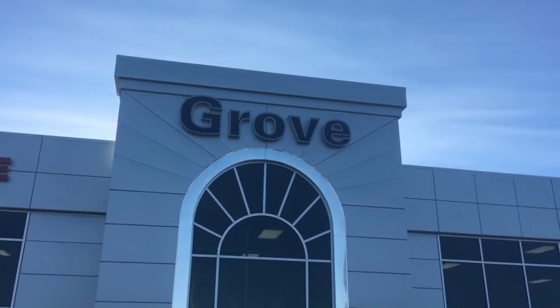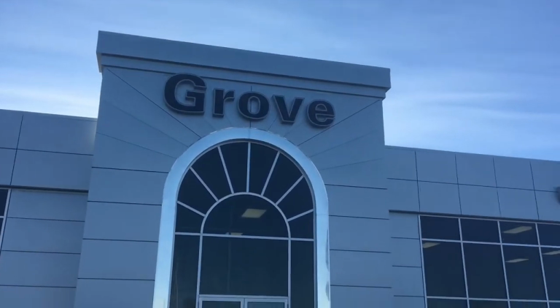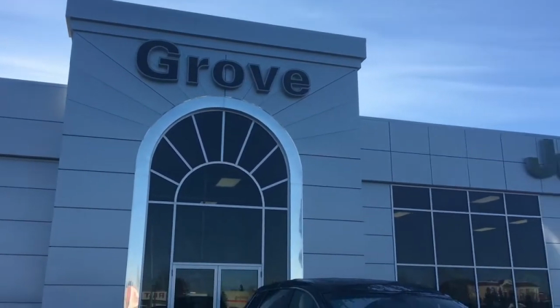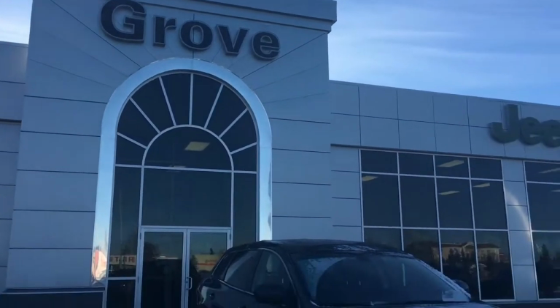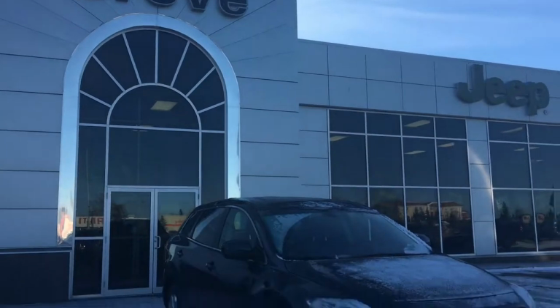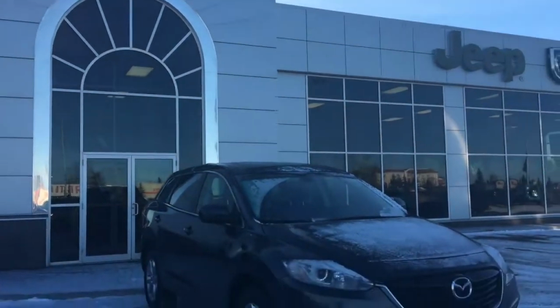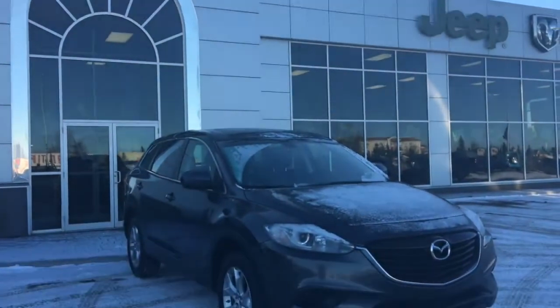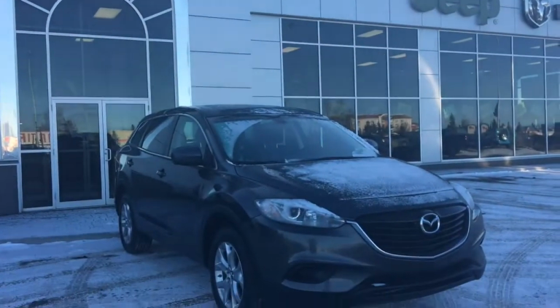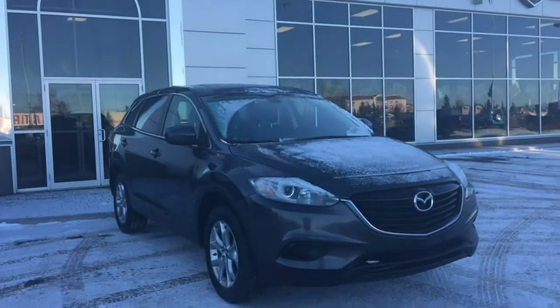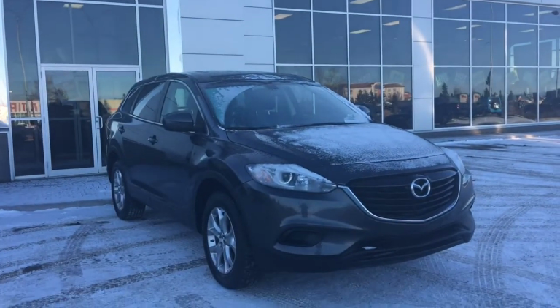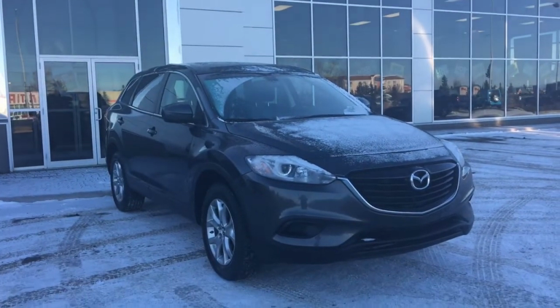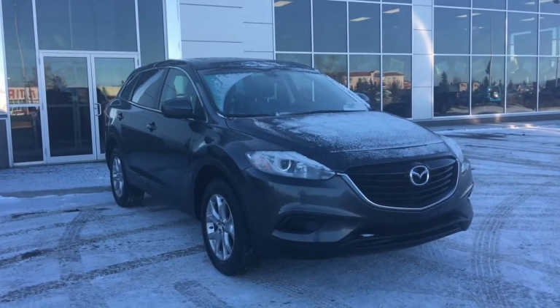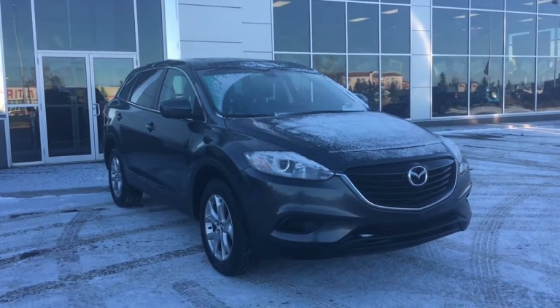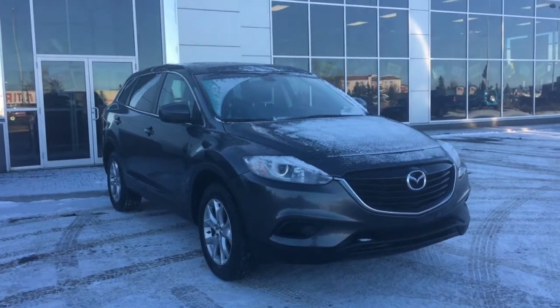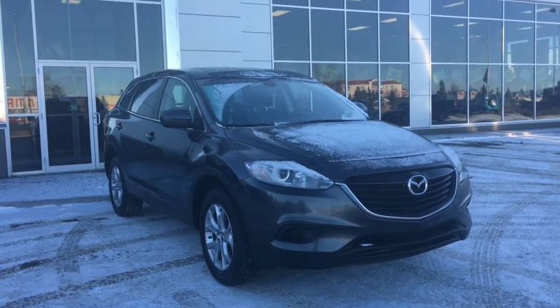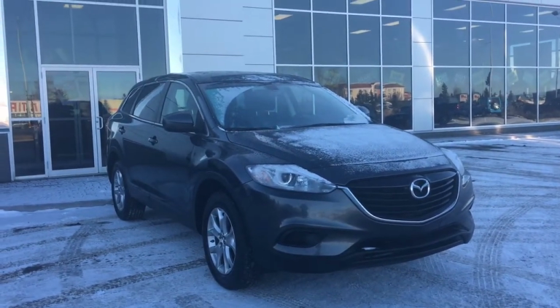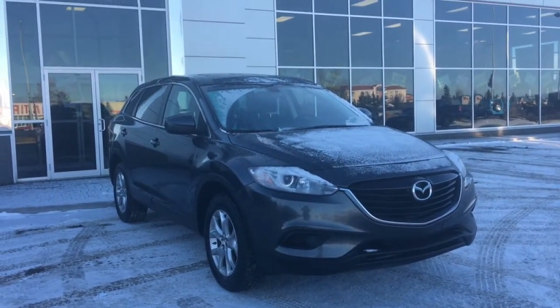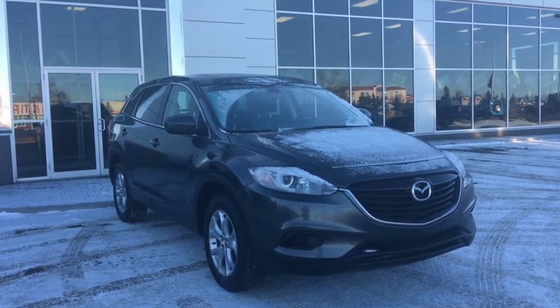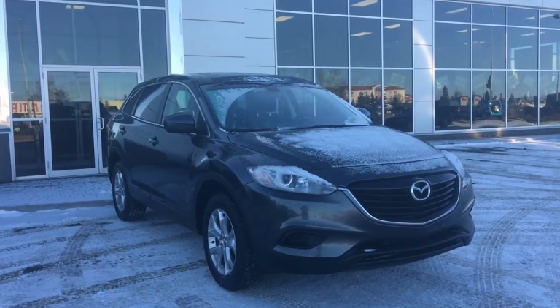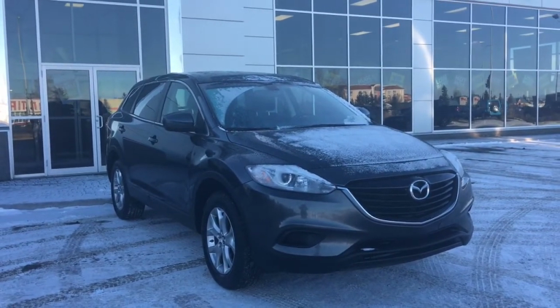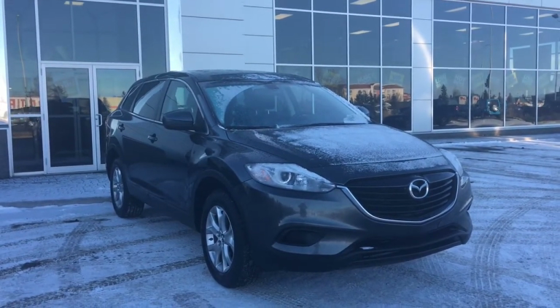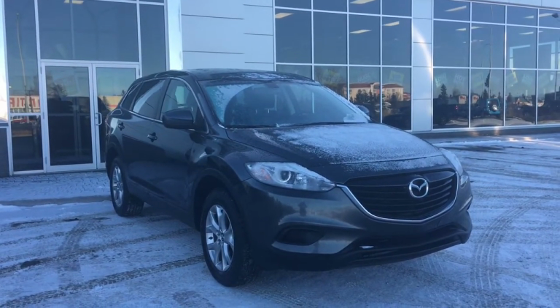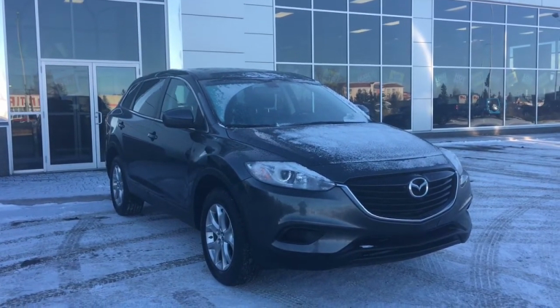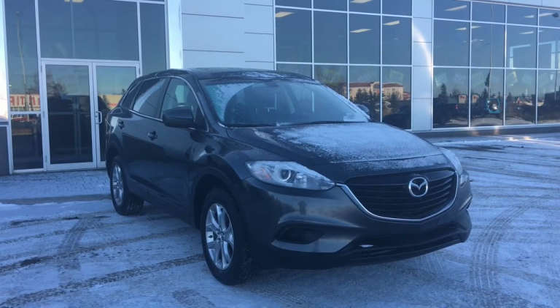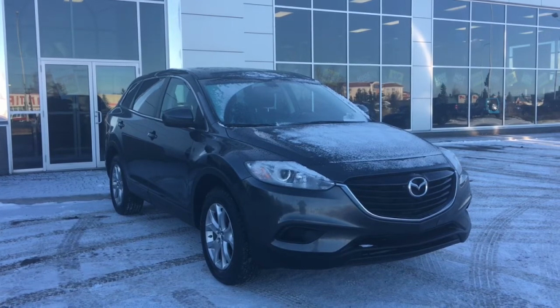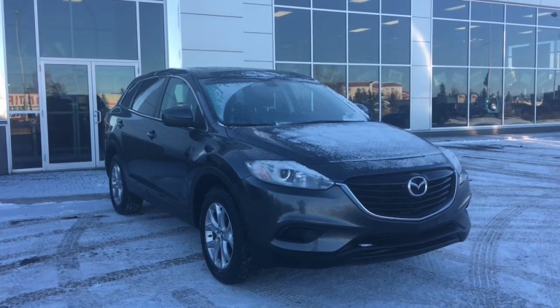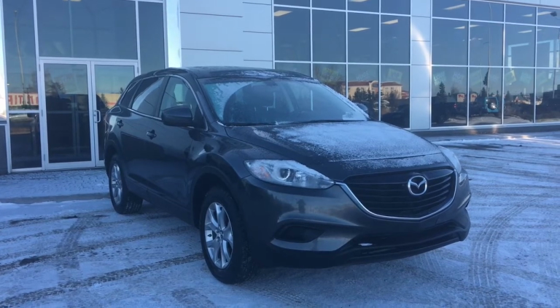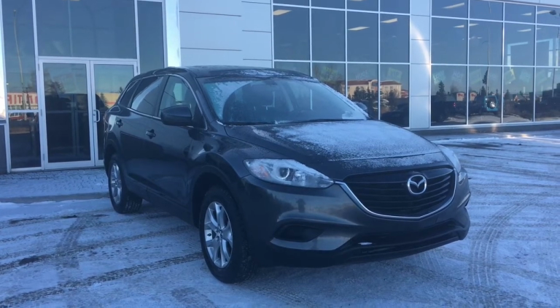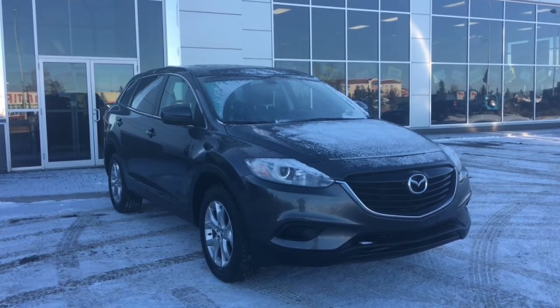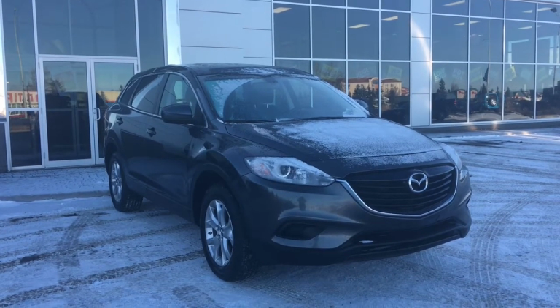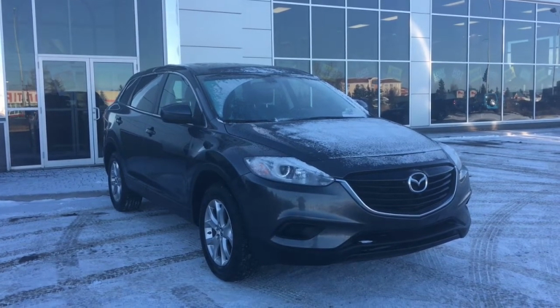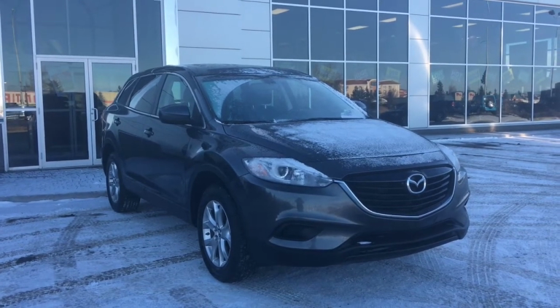Hello and welcome to Grove Dodge. My name is Jasmine and today we're going to be looking at this 2015 Mazda CX-9 all-wheel drive in charcoal.